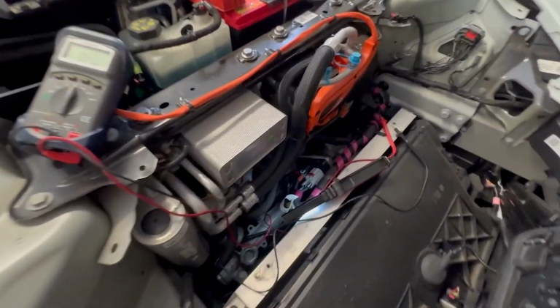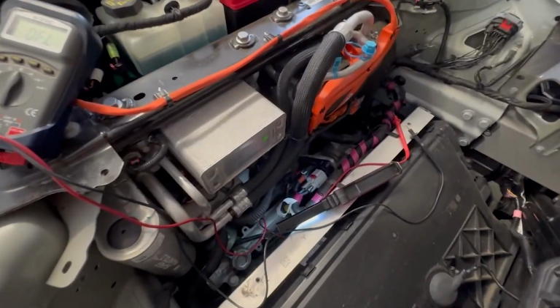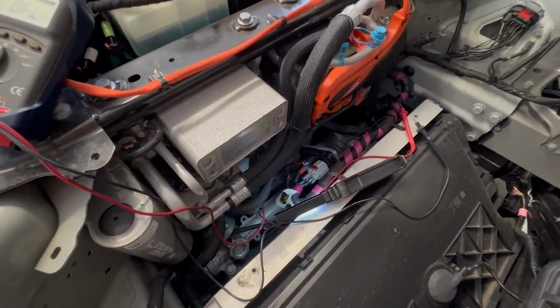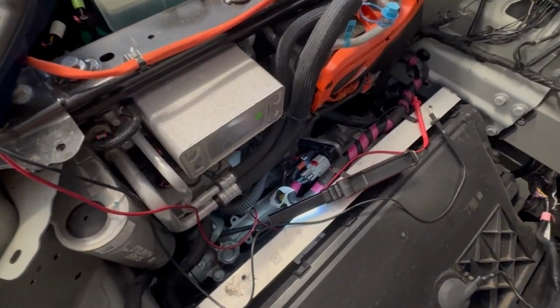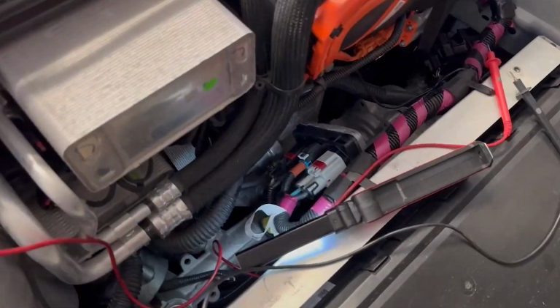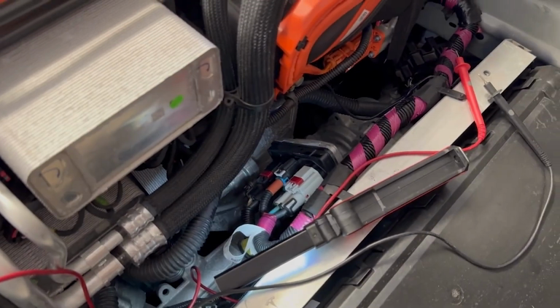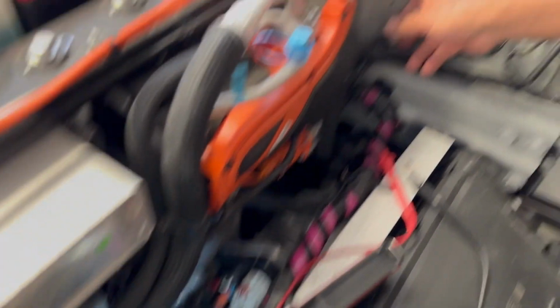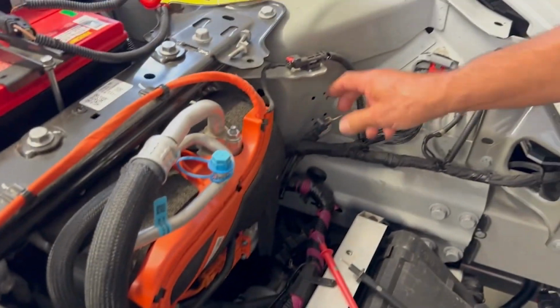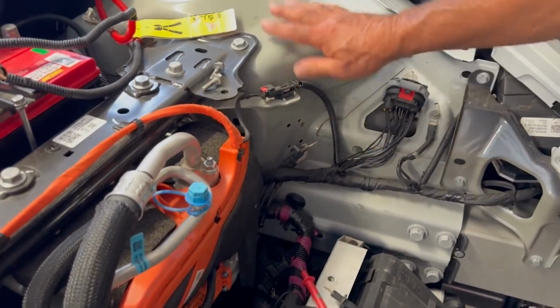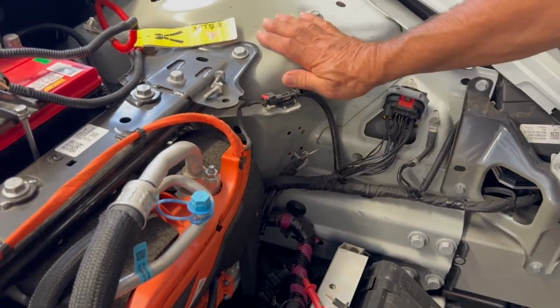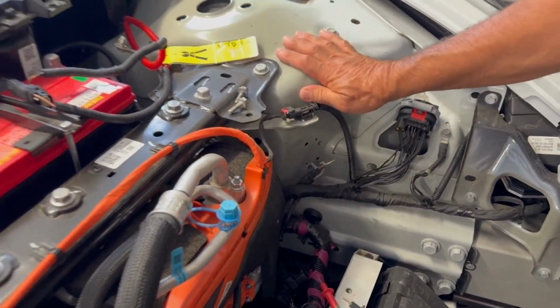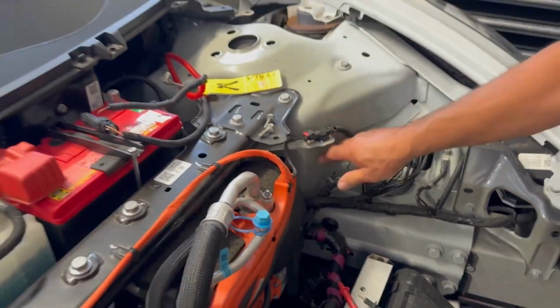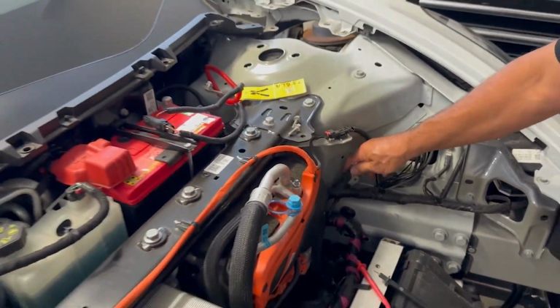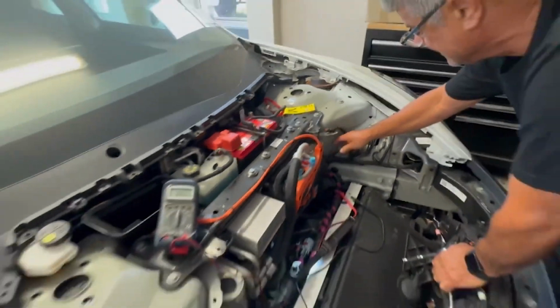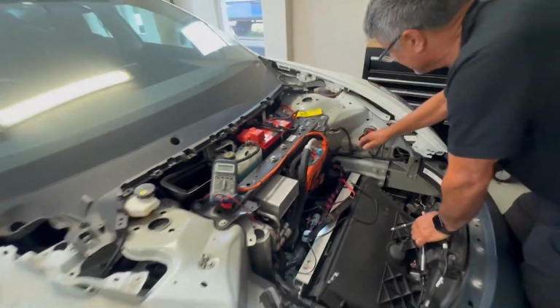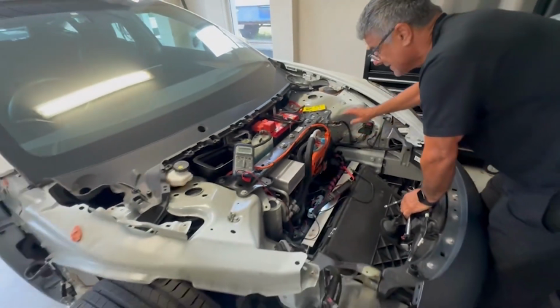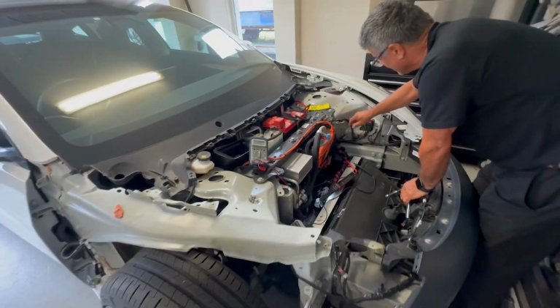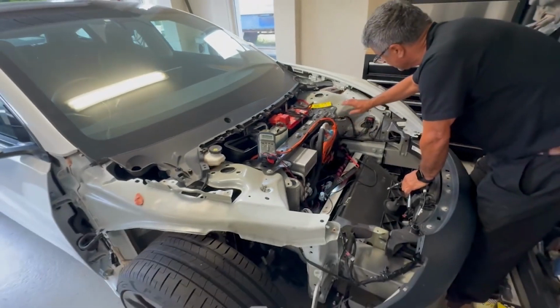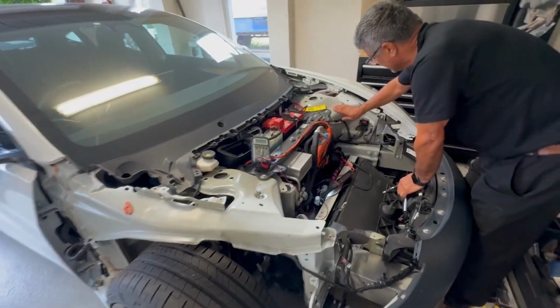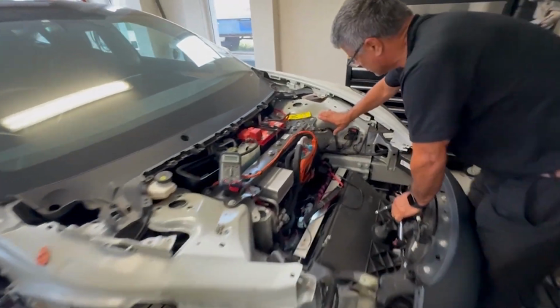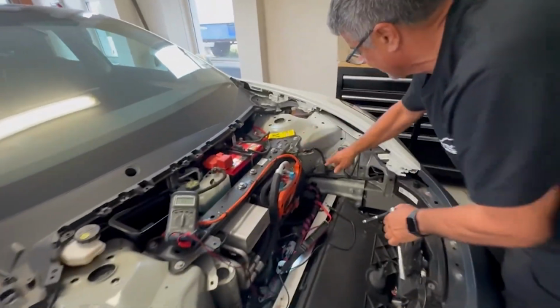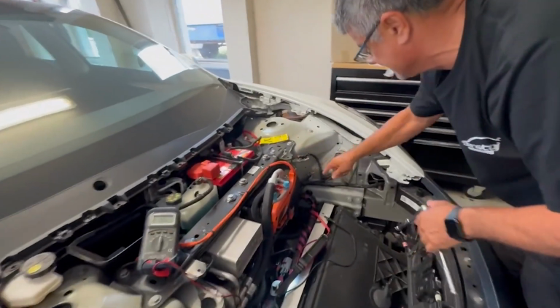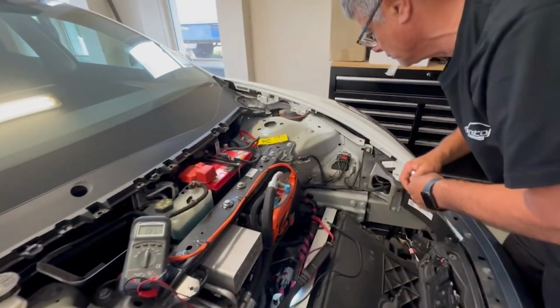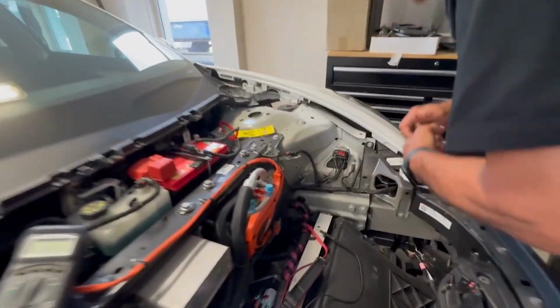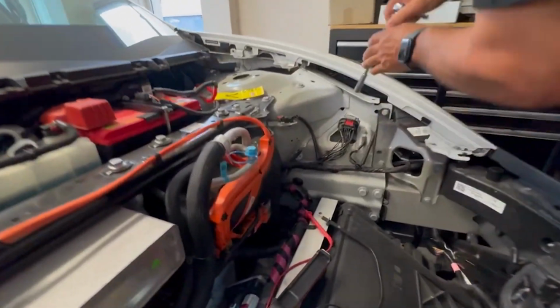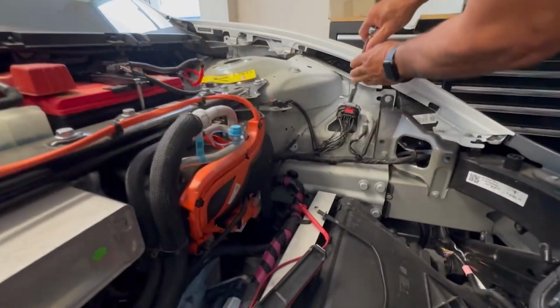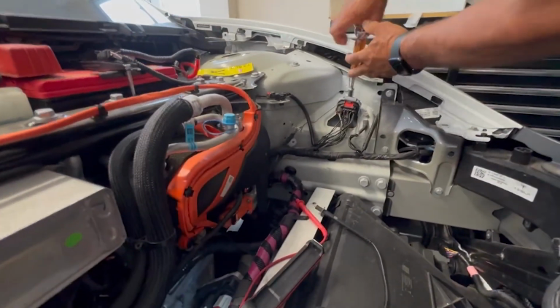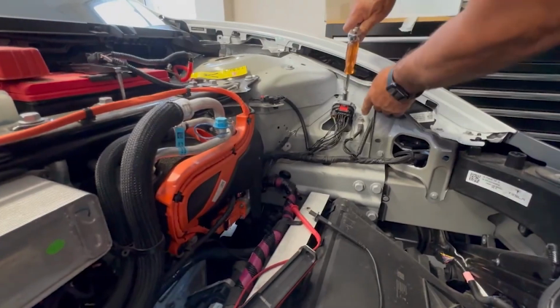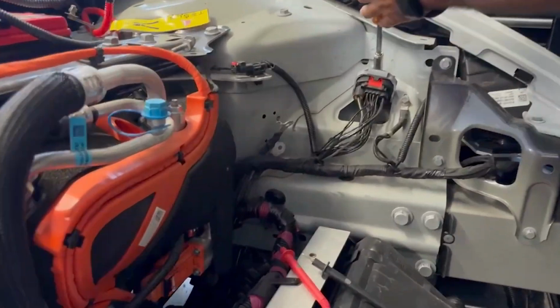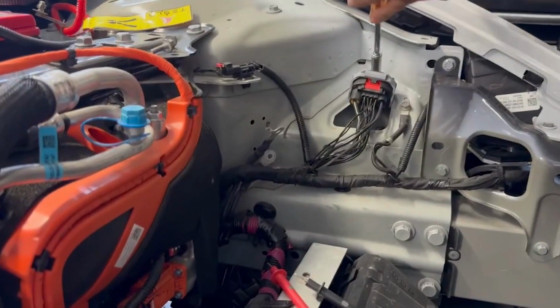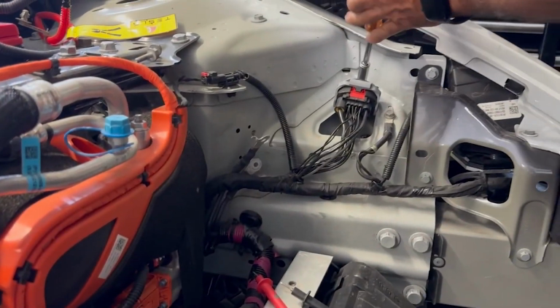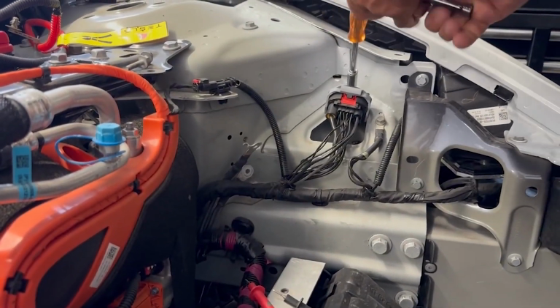So steering rack grounding is here on the left-hand strut tower. In our case, because we're in a right-hand drive vehicle in Australia, the two main connectors are on the left-hand strut tower - not the other ones, those are for other grounds.